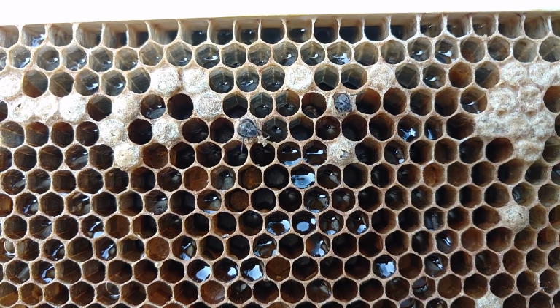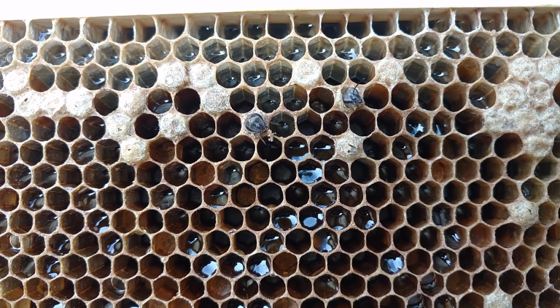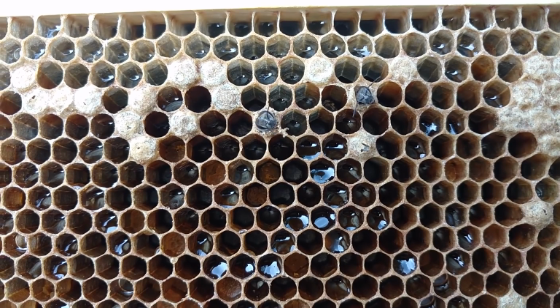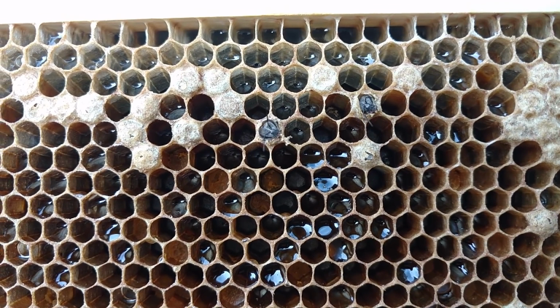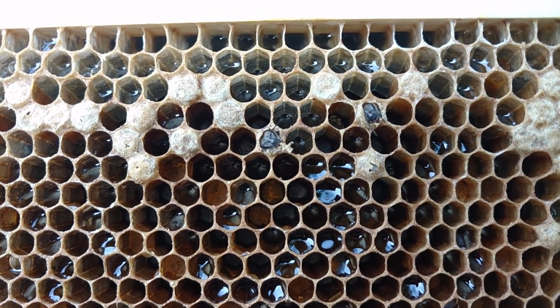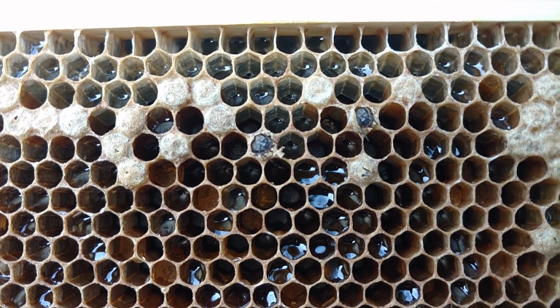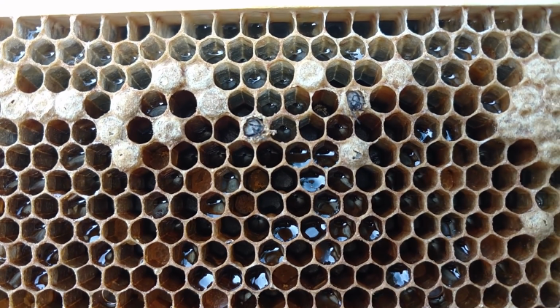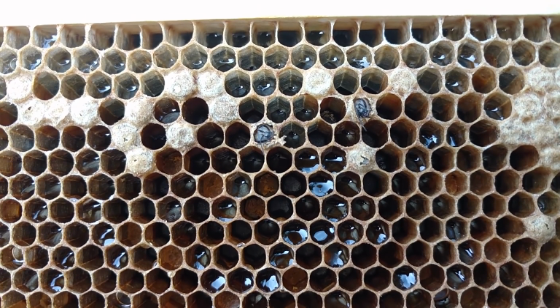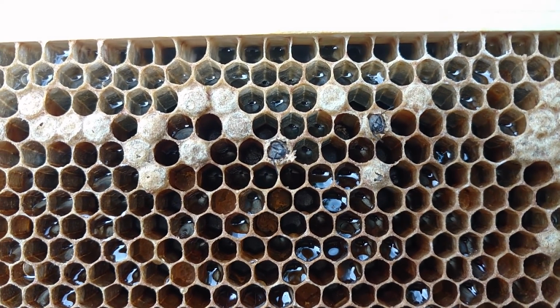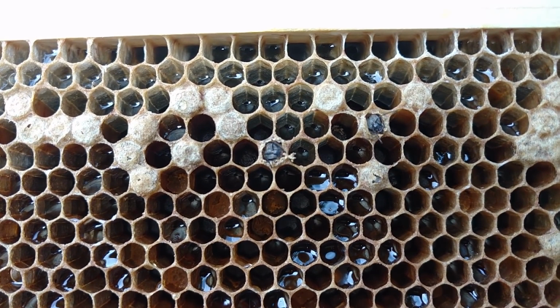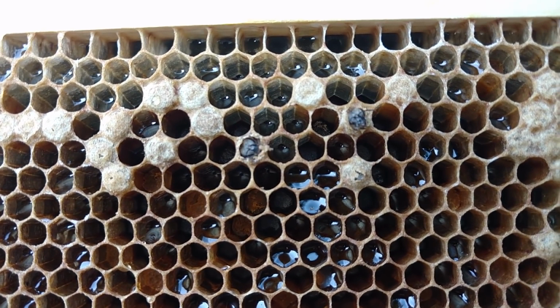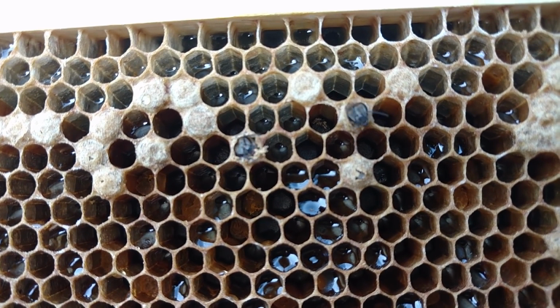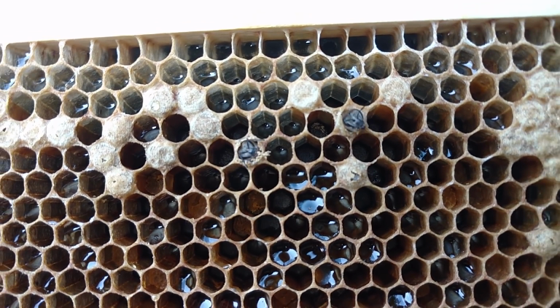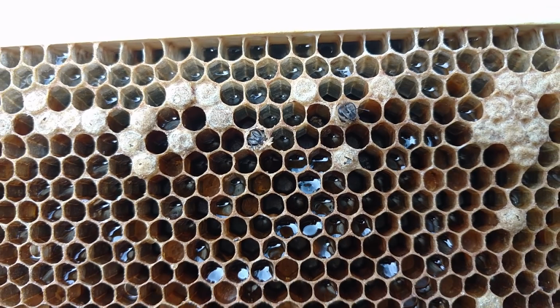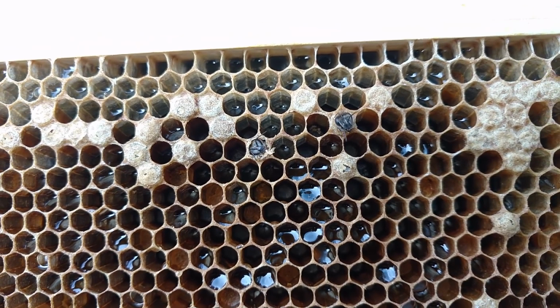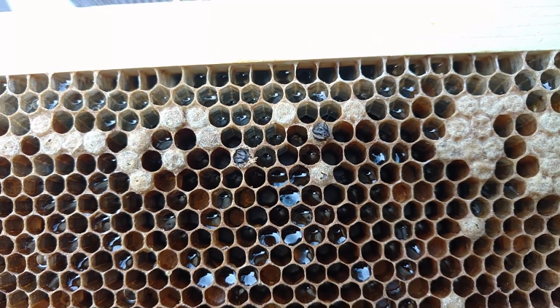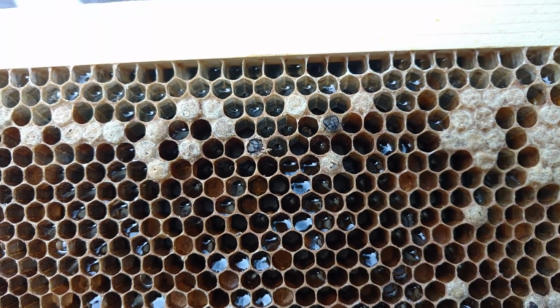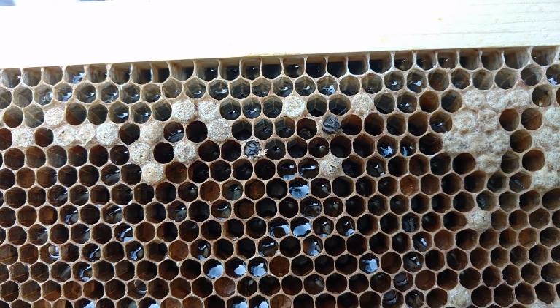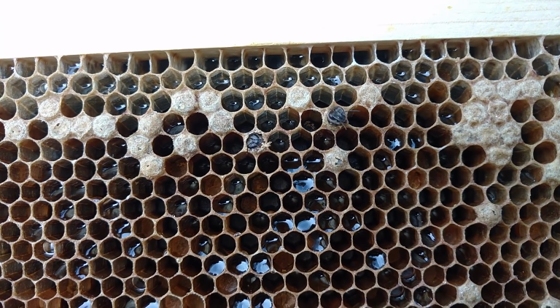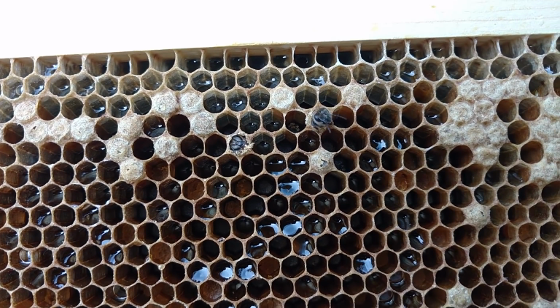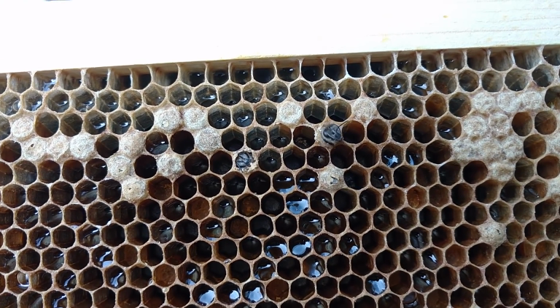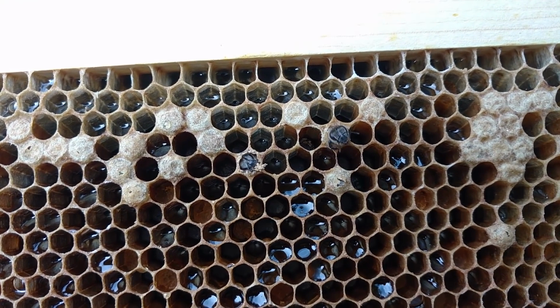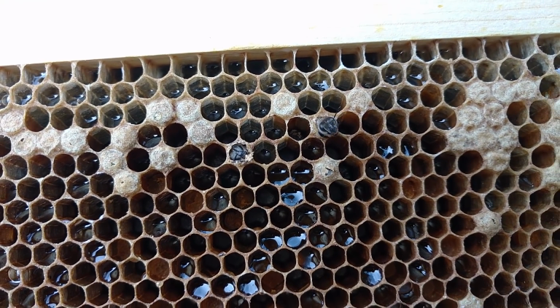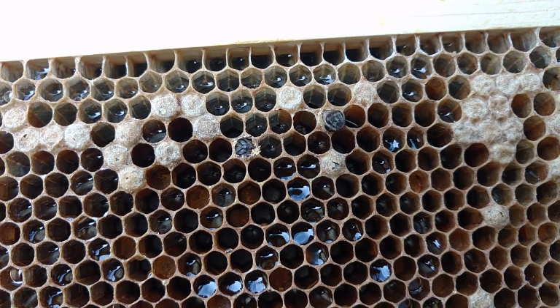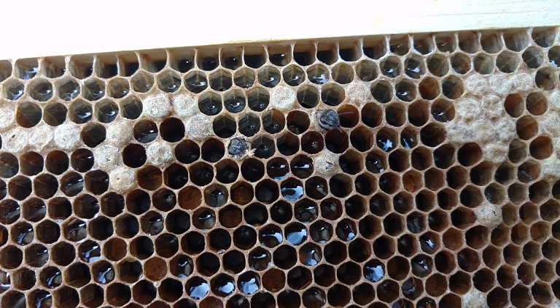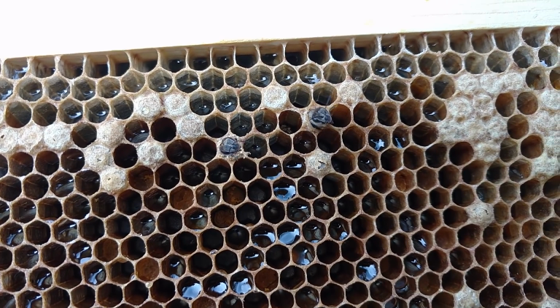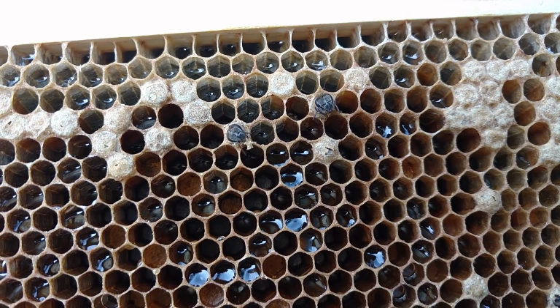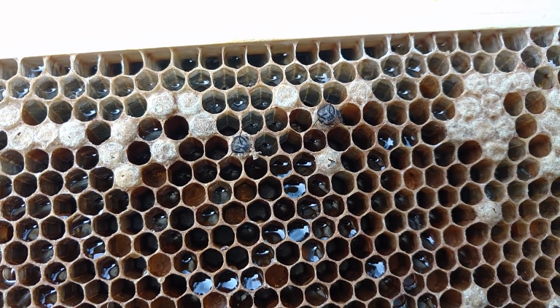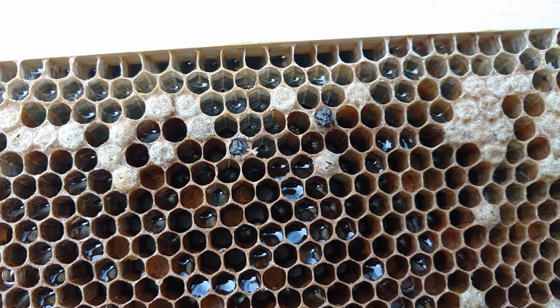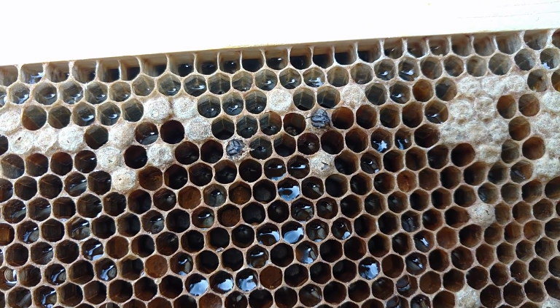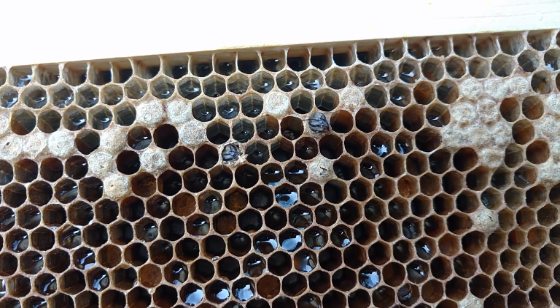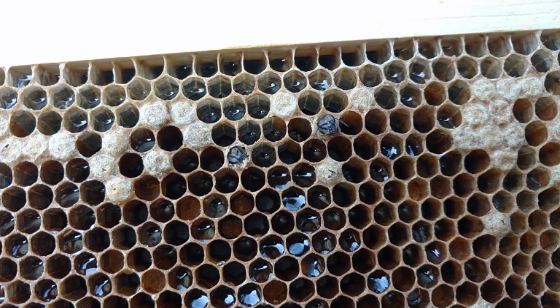We love helping our bees make a lot of bees — not only just for profit, but we love watching bees do their thing. No matter how long you've been doing it, it just still blows you away and takes your breath away at times.